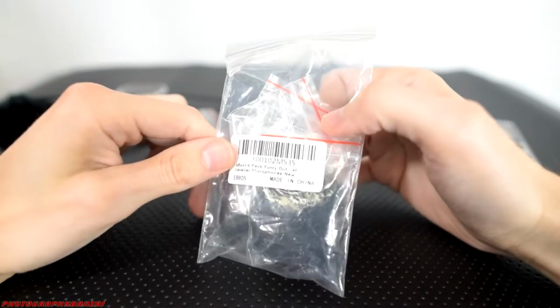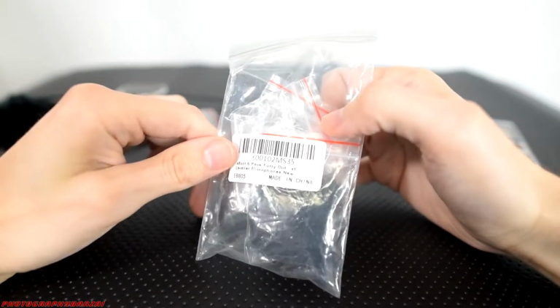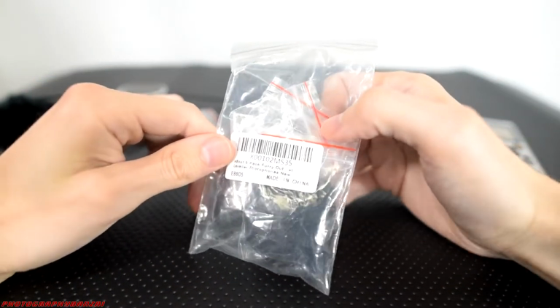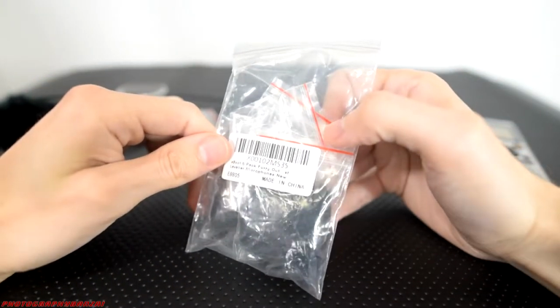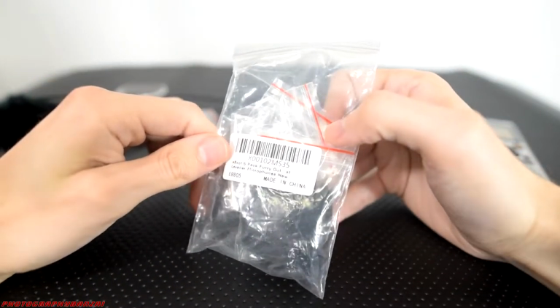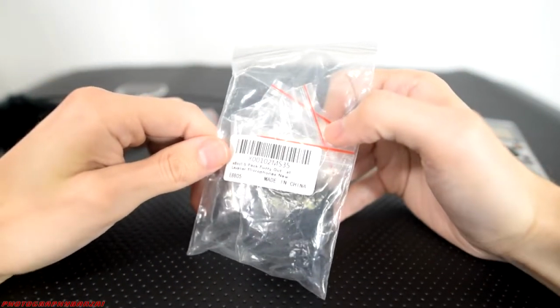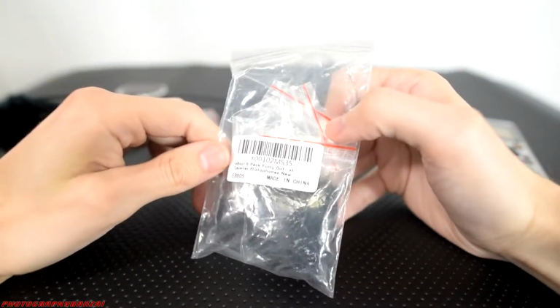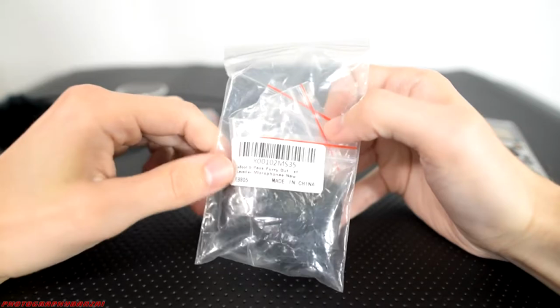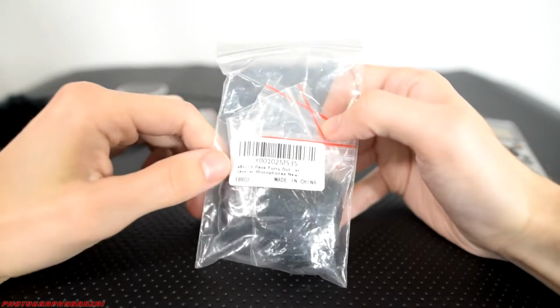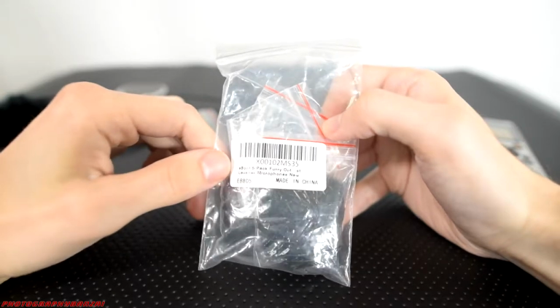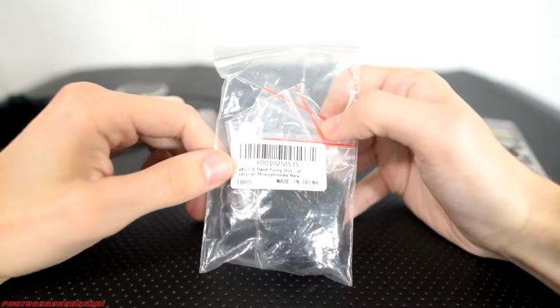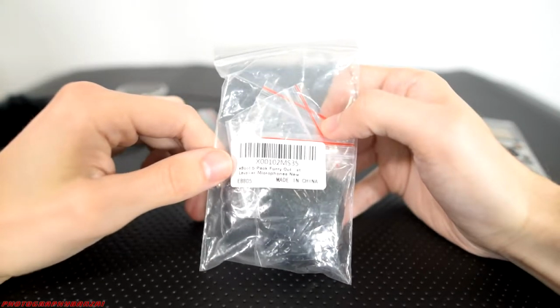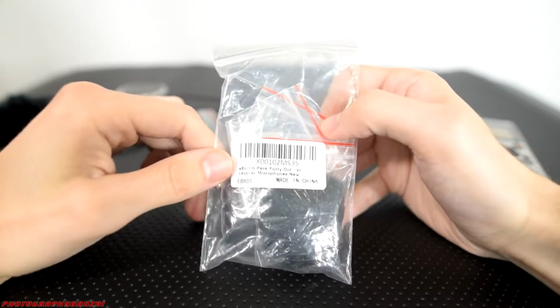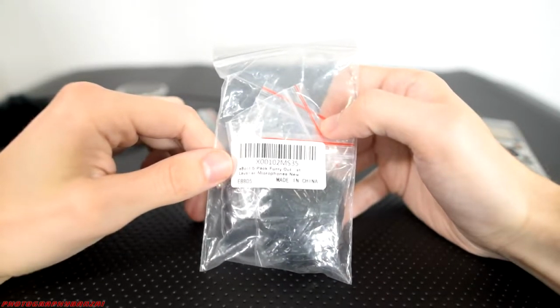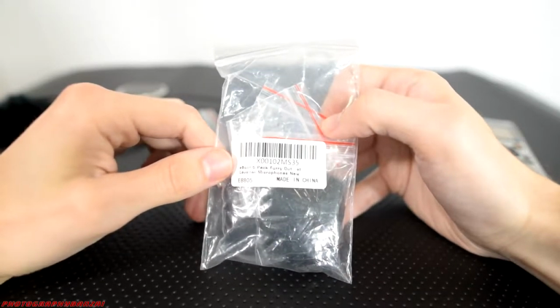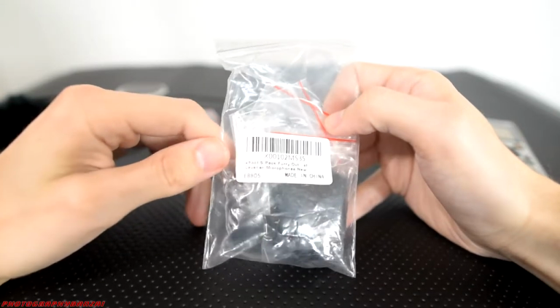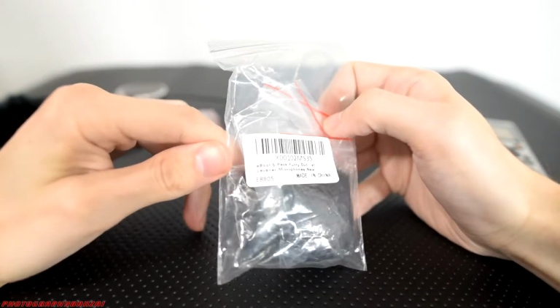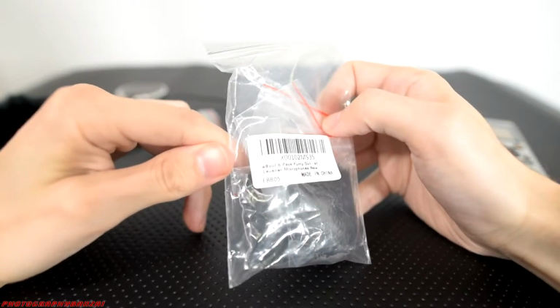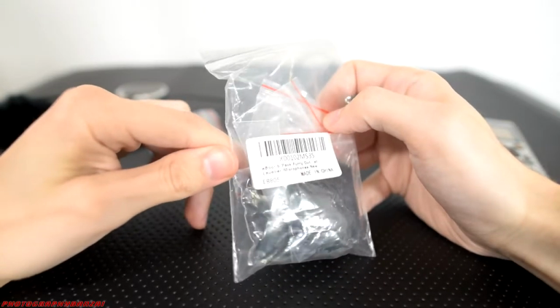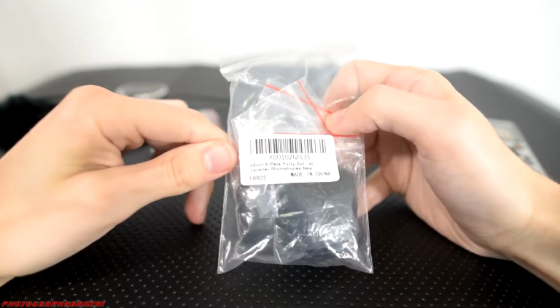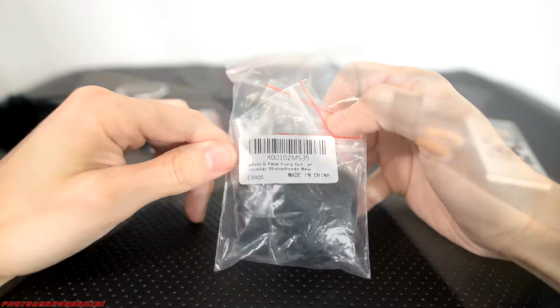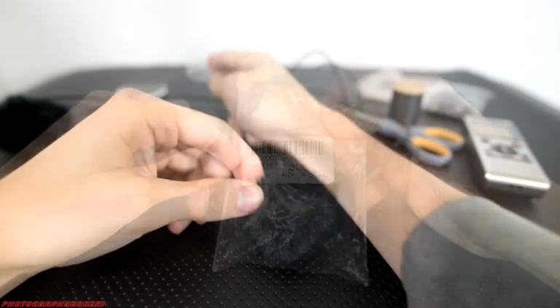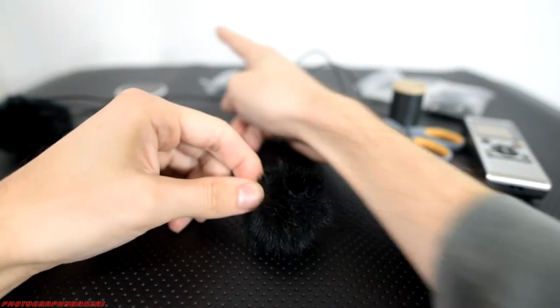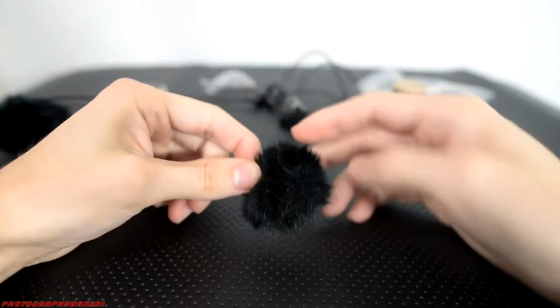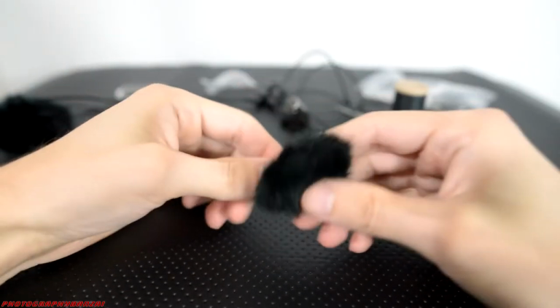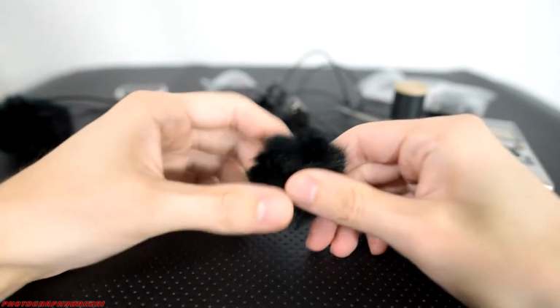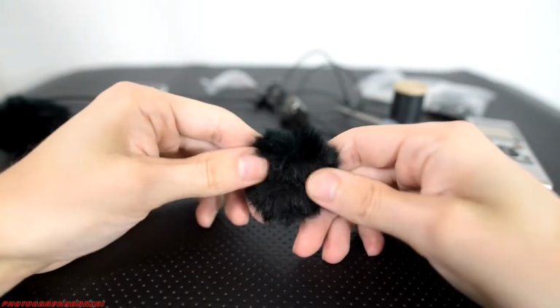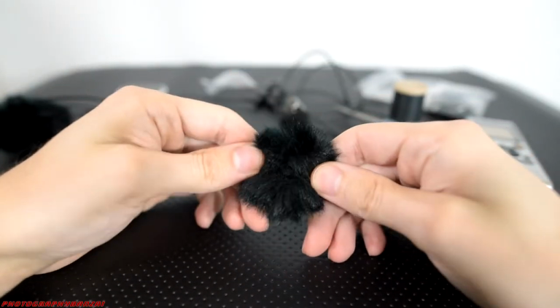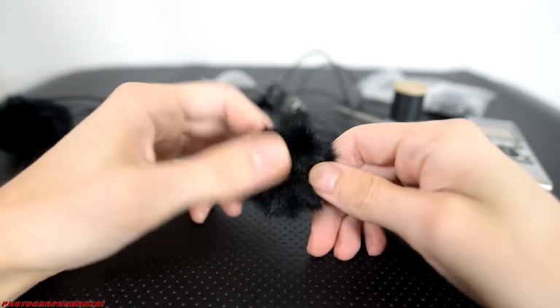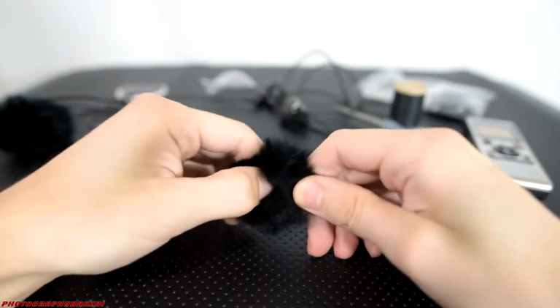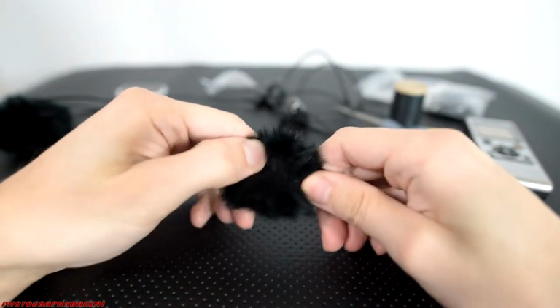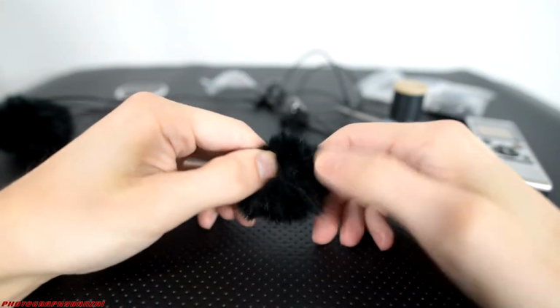So here are the windscreens. They're called eBoot. It was a five pack of these little windscreens that look like little animals. But quality wise they're pretty decent. Nice black color. Indescript.